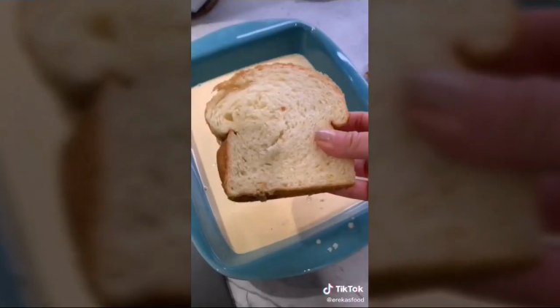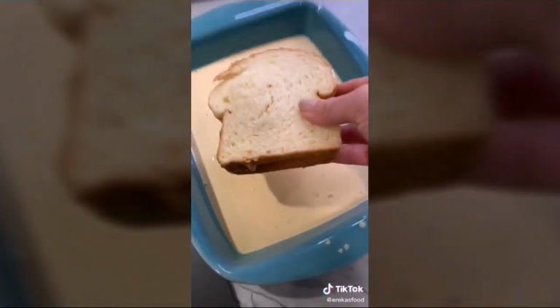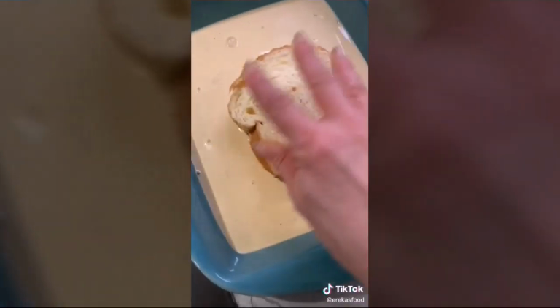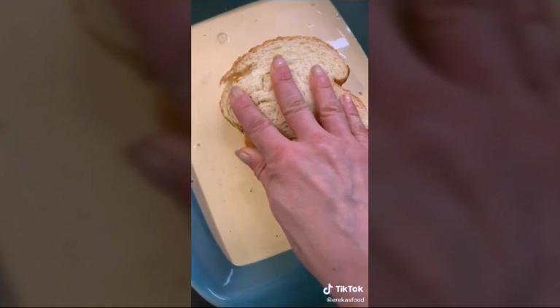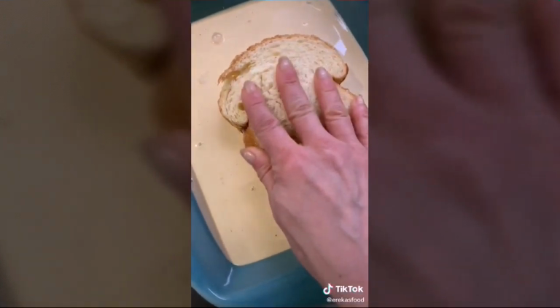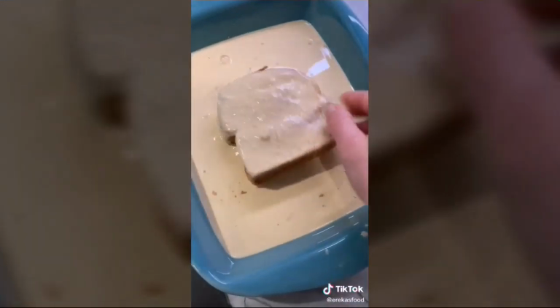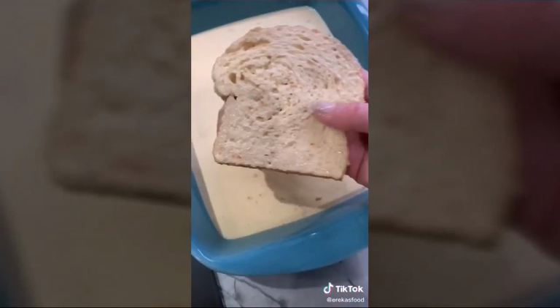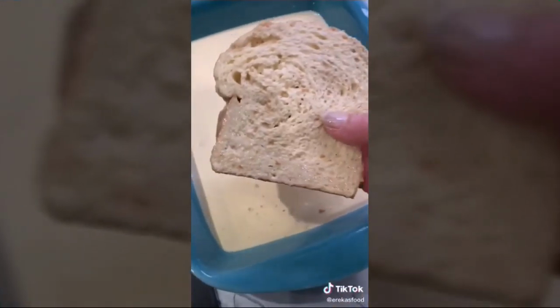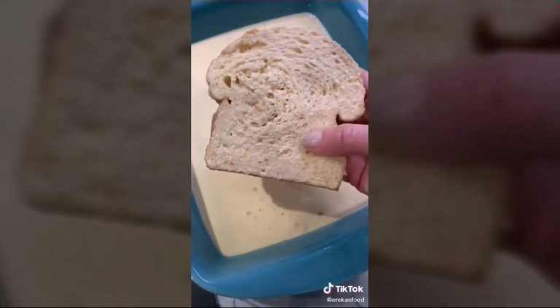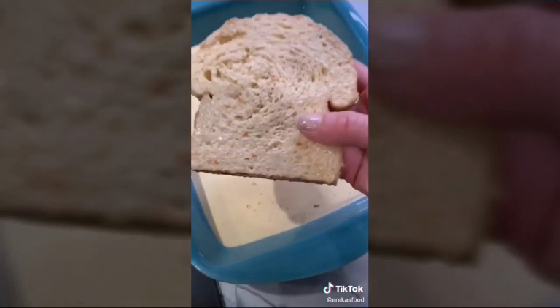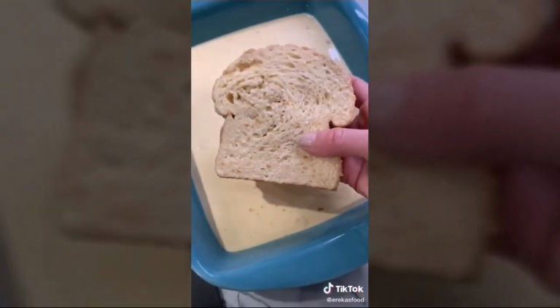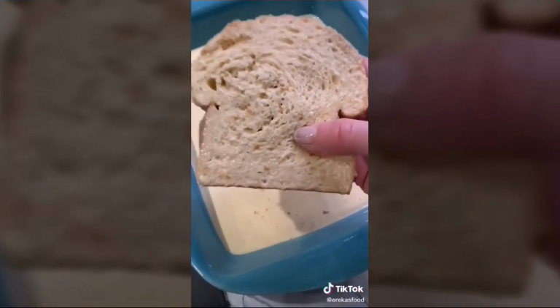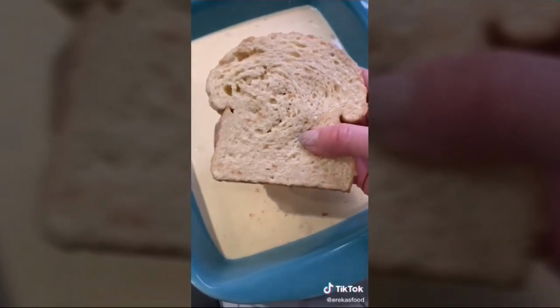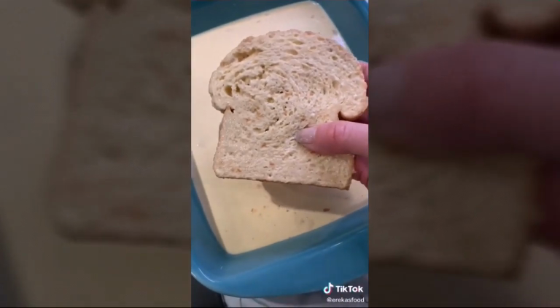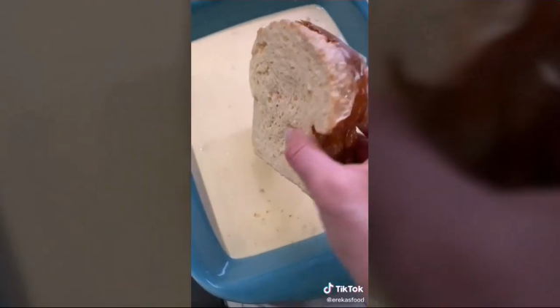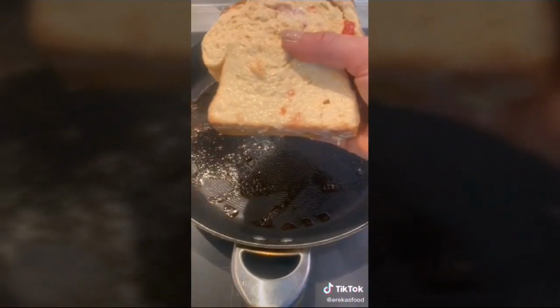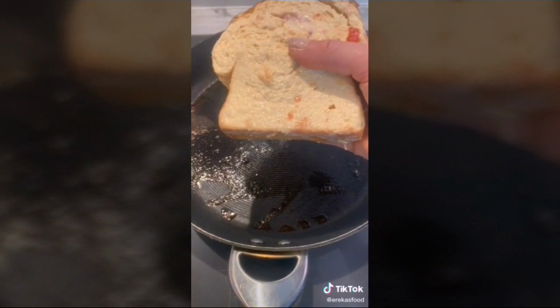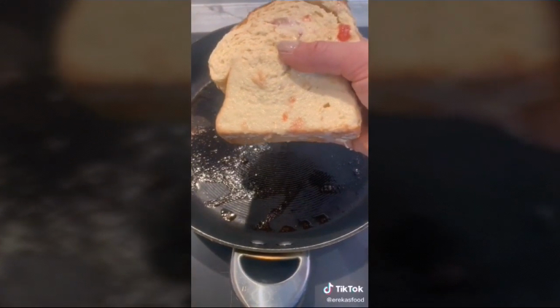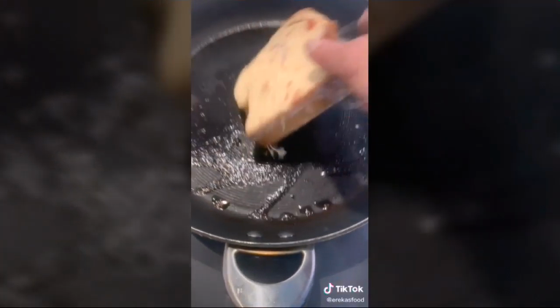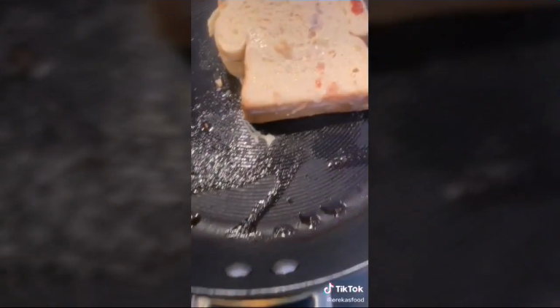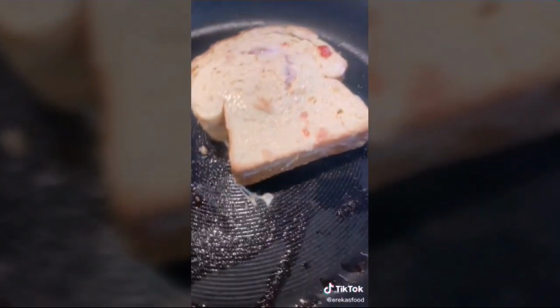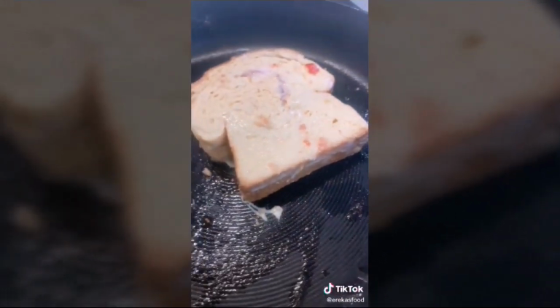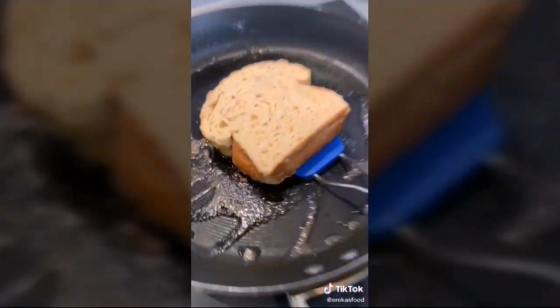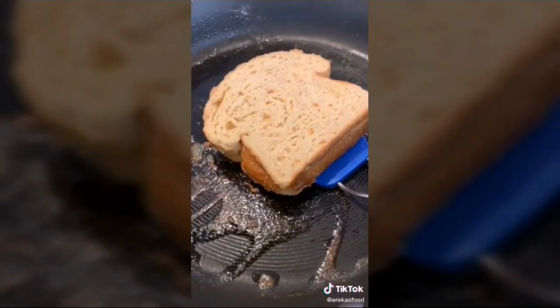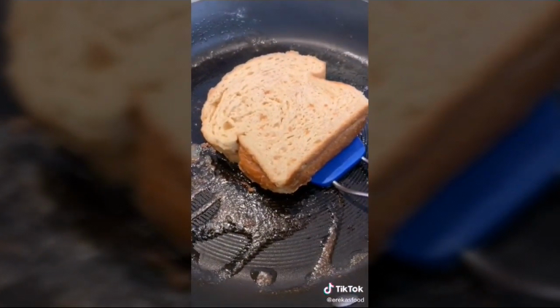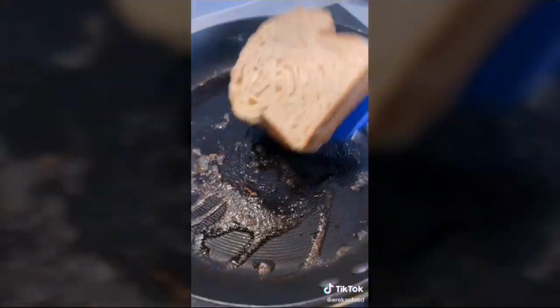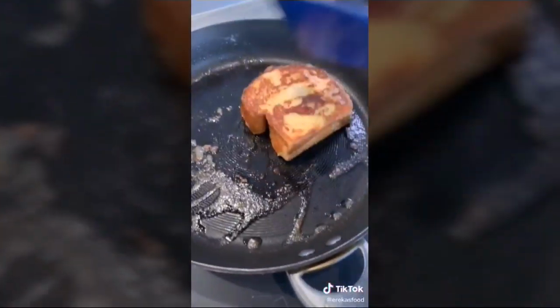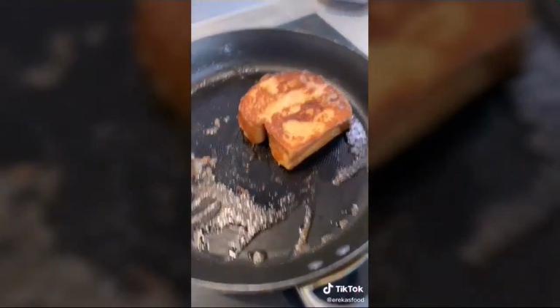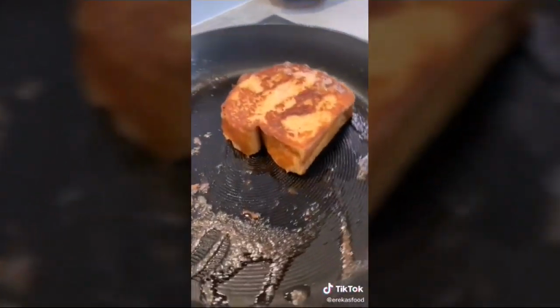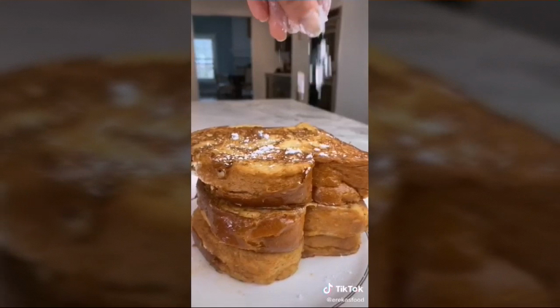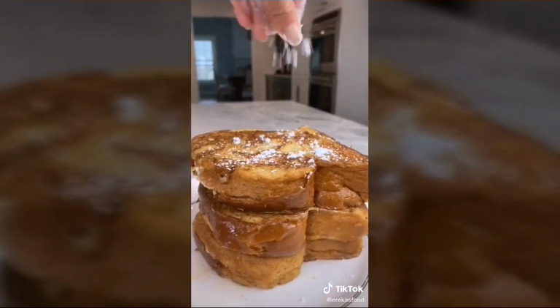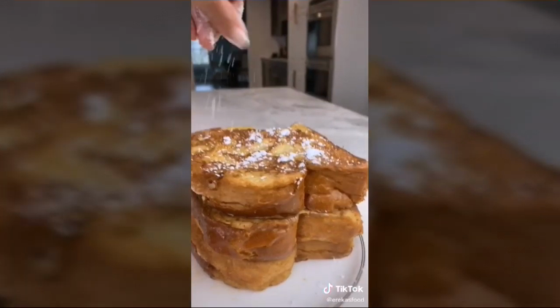Place the brioche into the custard and flip — brioche absorbs quickly, so don't over-saturate your bread. When the pan is nice and hot, cook for two to three minutes then flip. Sprinkle with powdered sugar to finish.